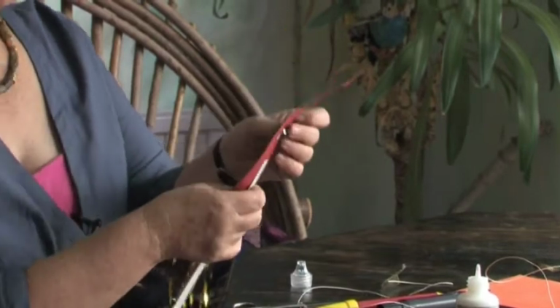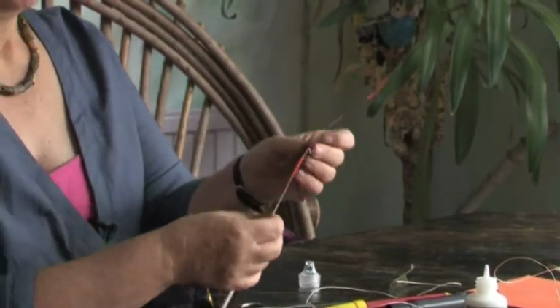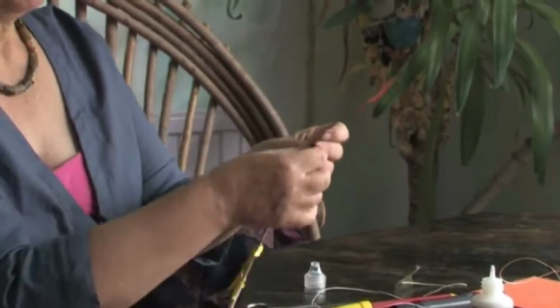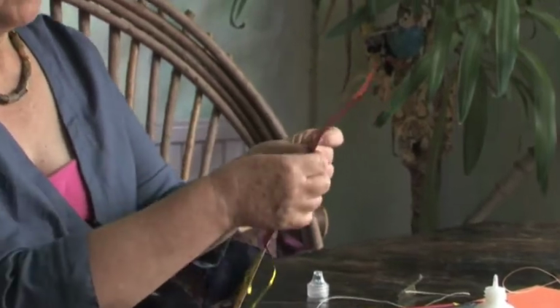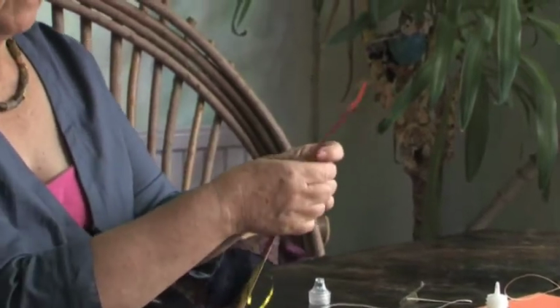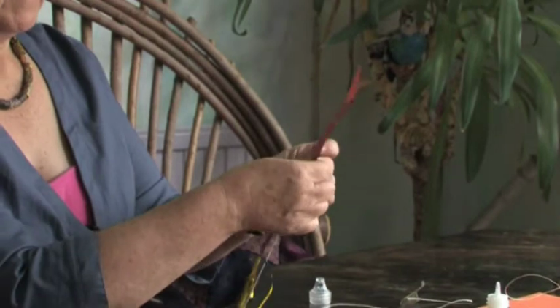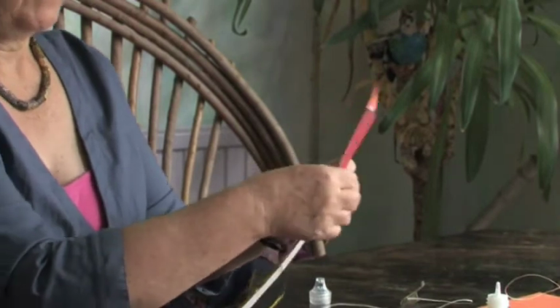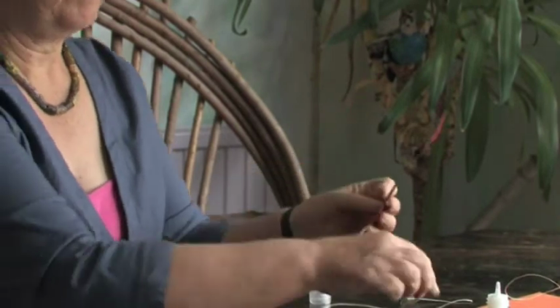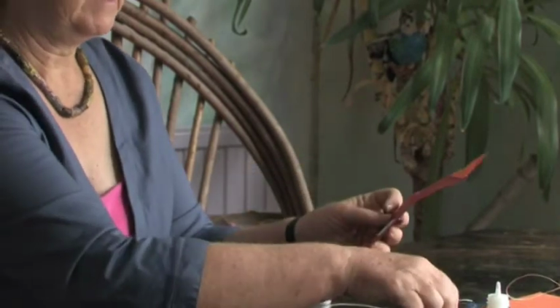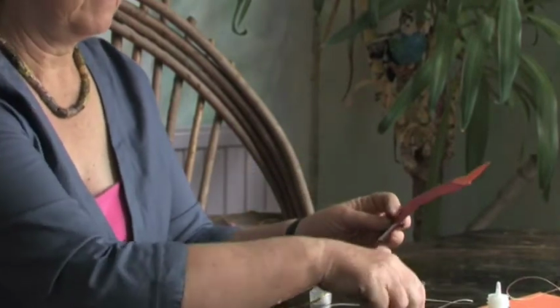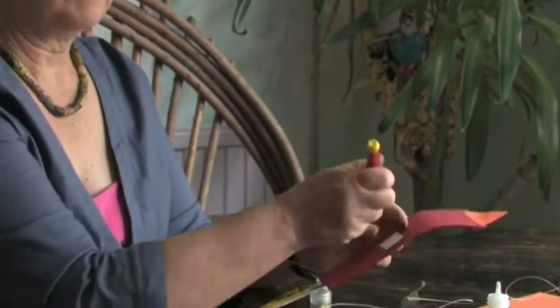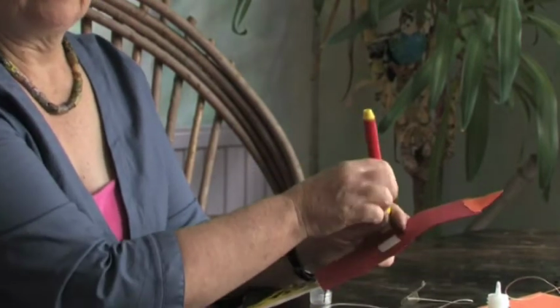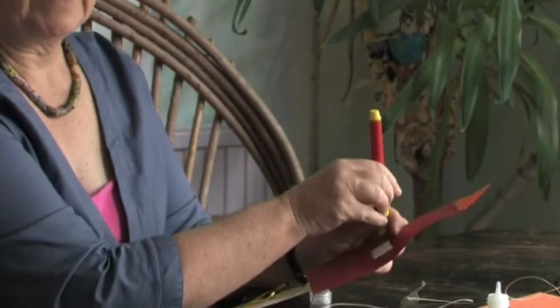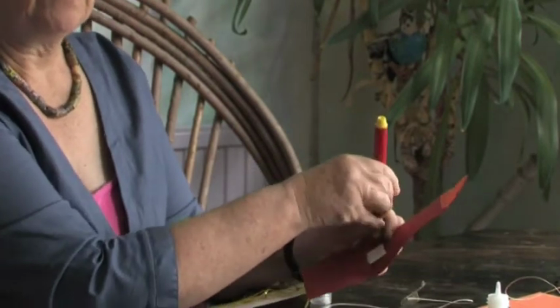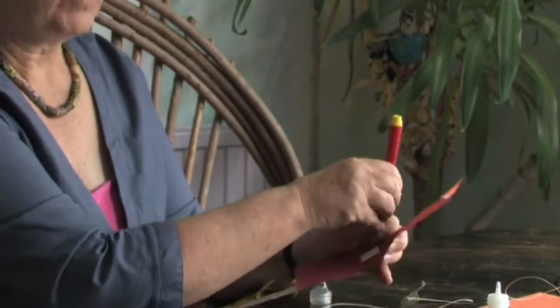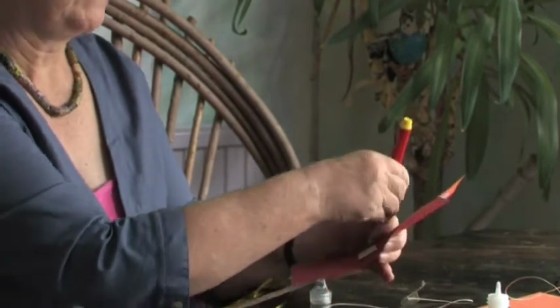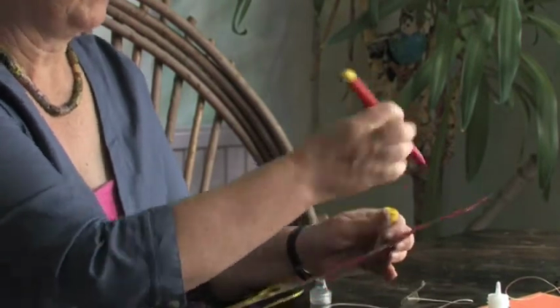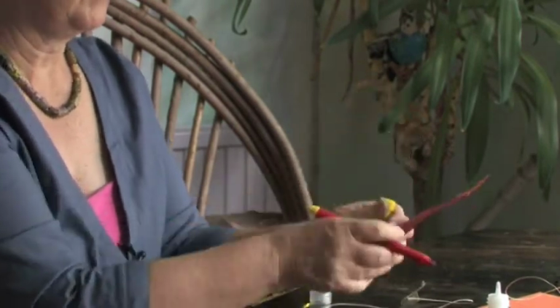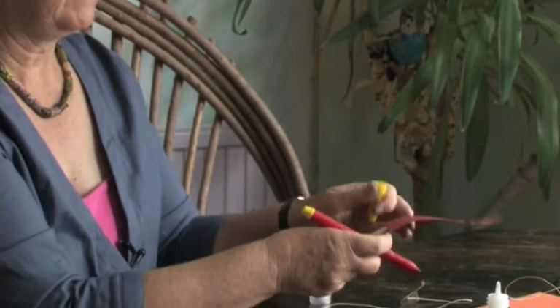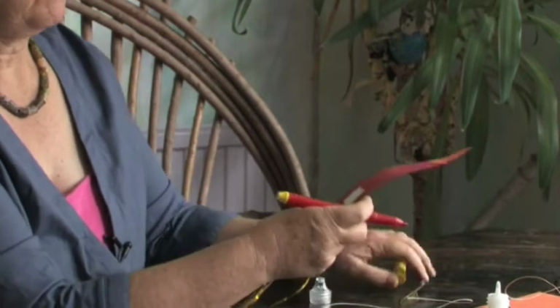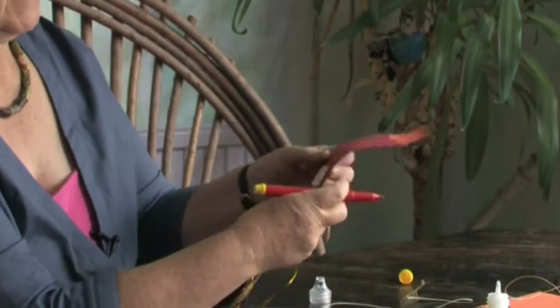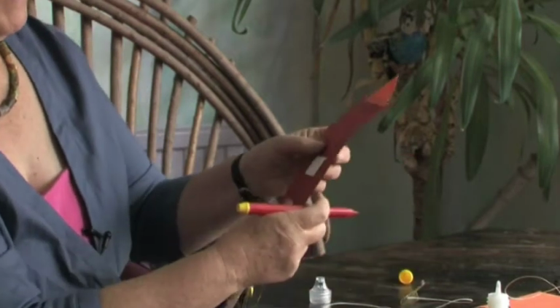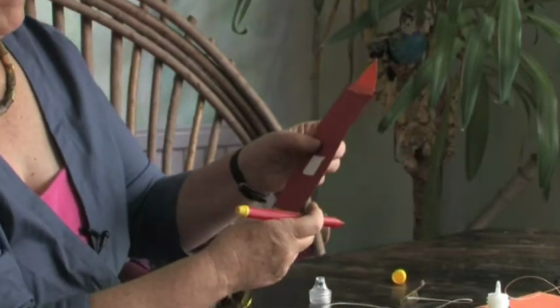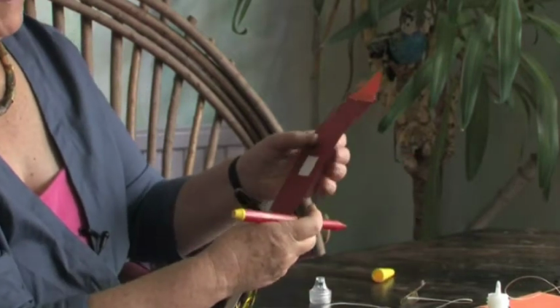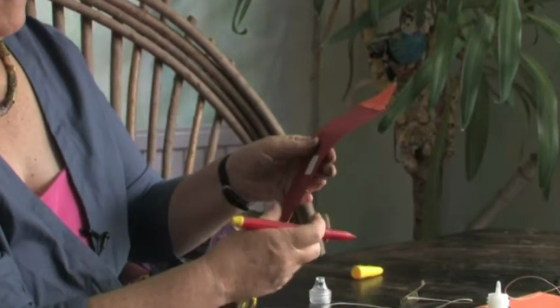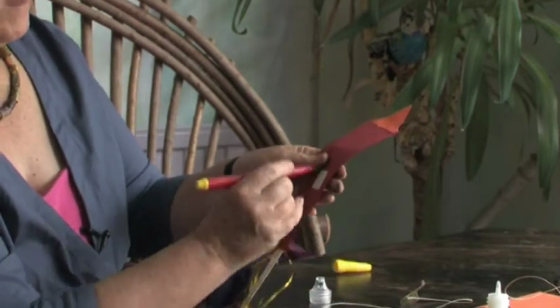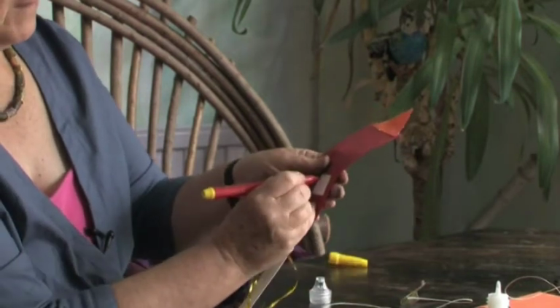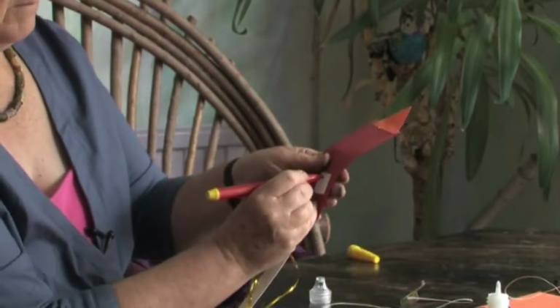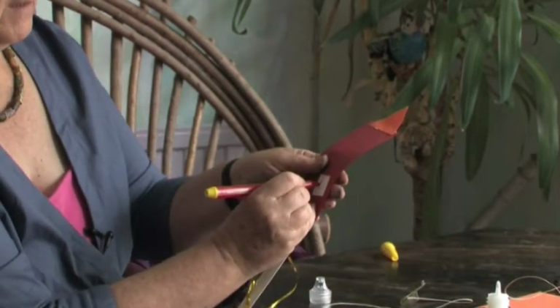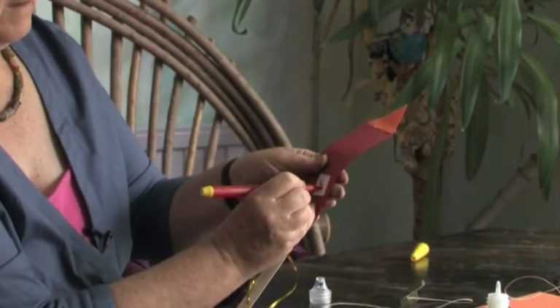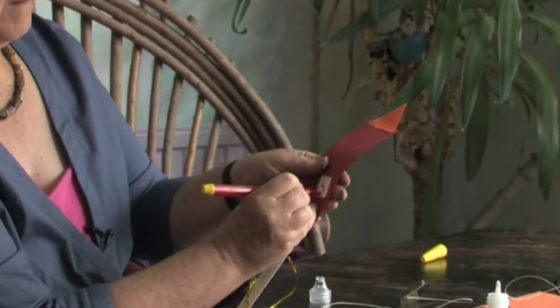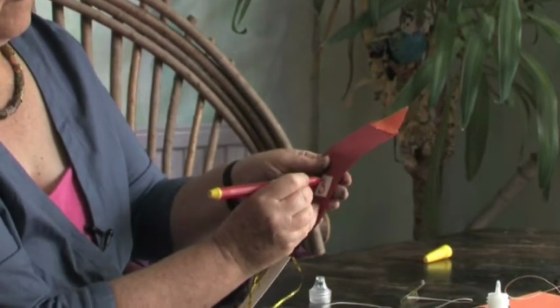Right, when a rocket goes to the moon they have to do a big countdown — five, four, three, two, one. So we're going to write those numbers in the window ready for the countdown. First, a number five.